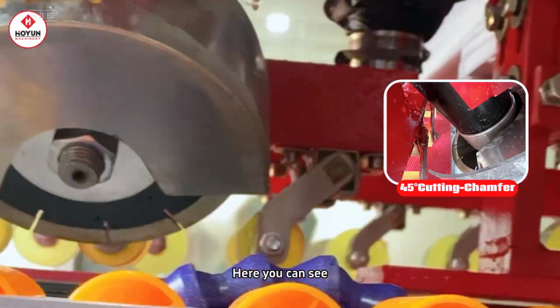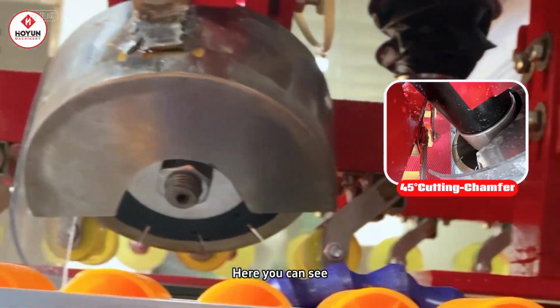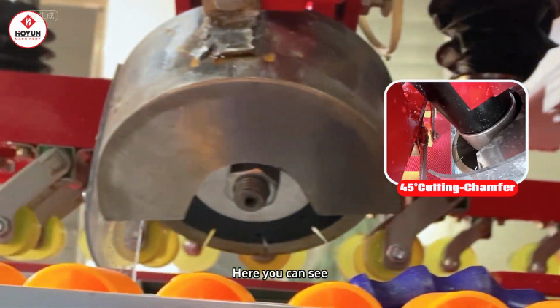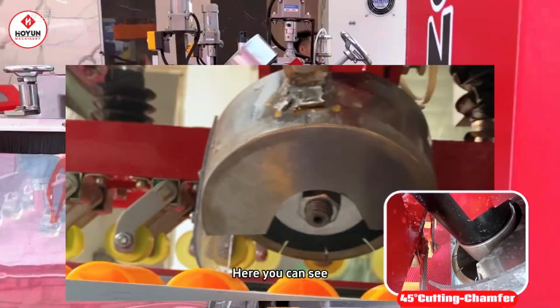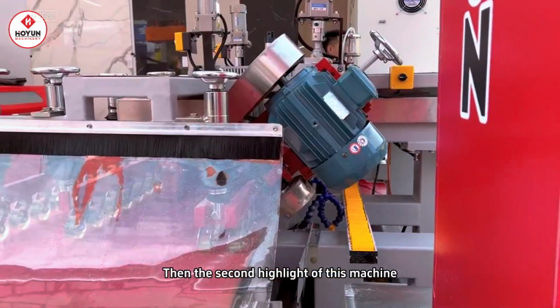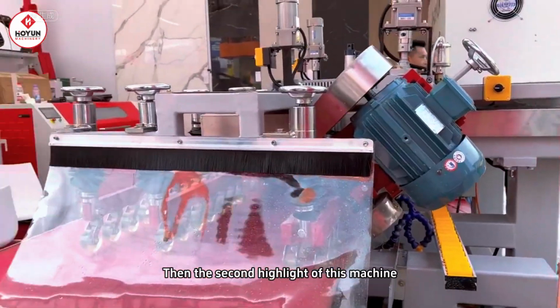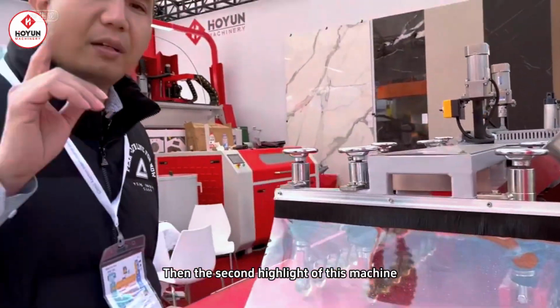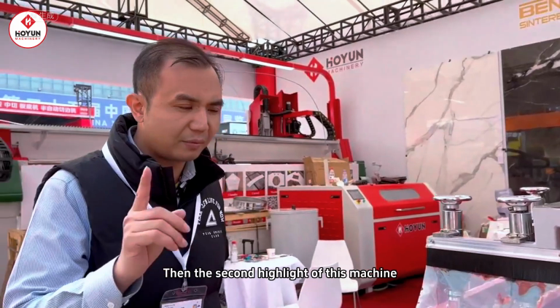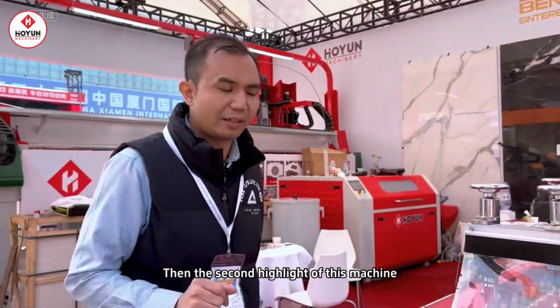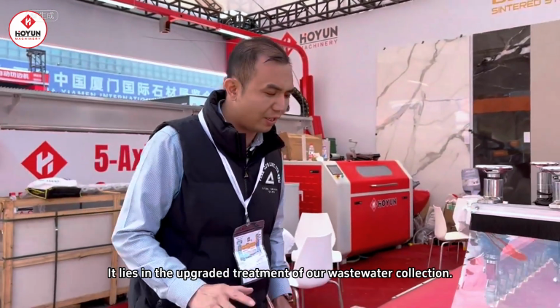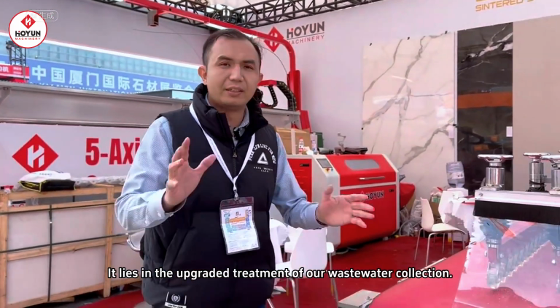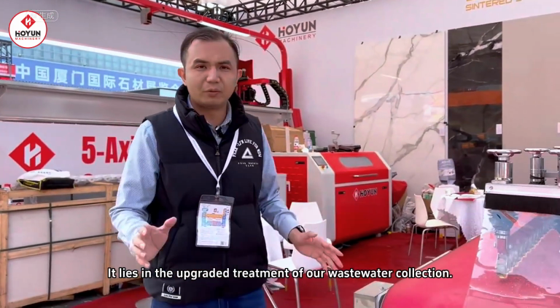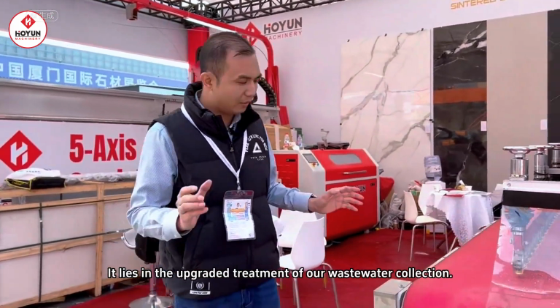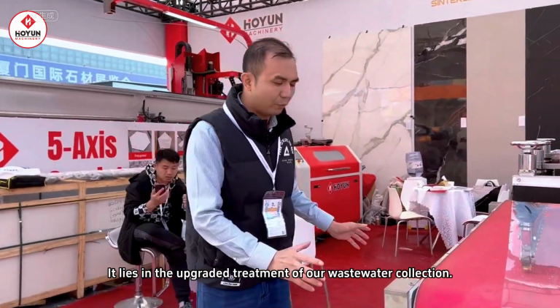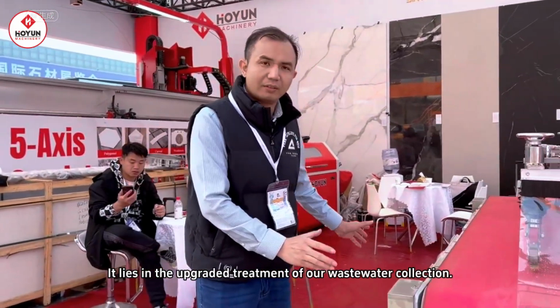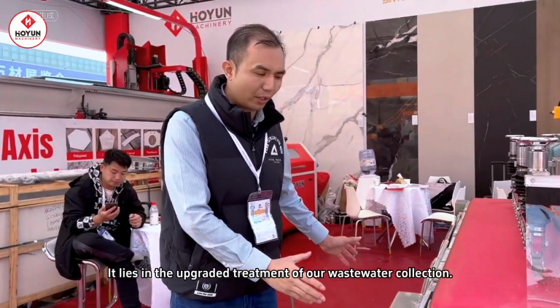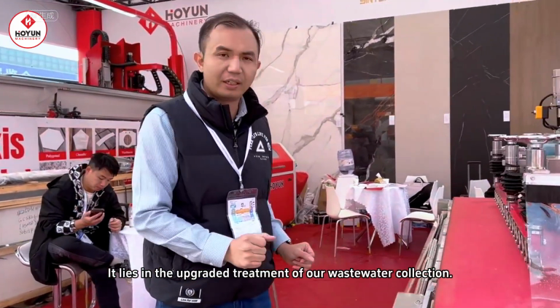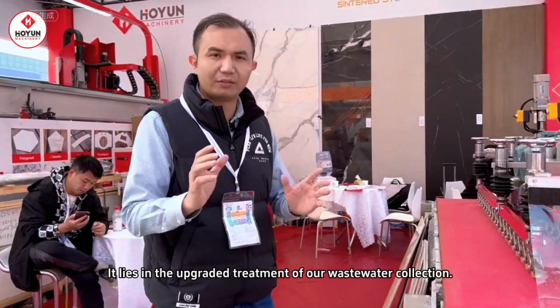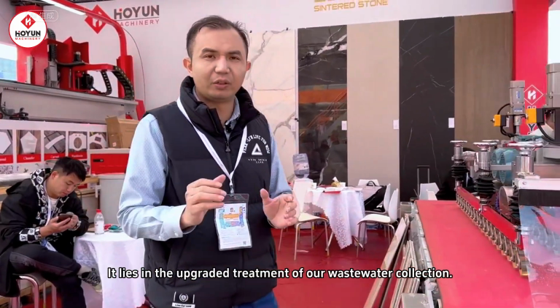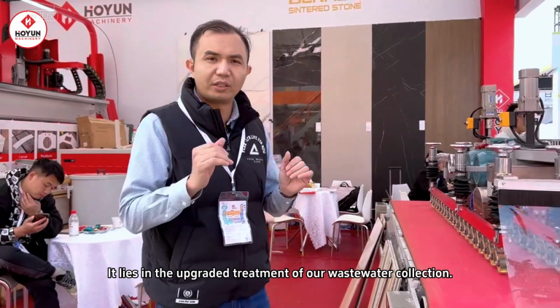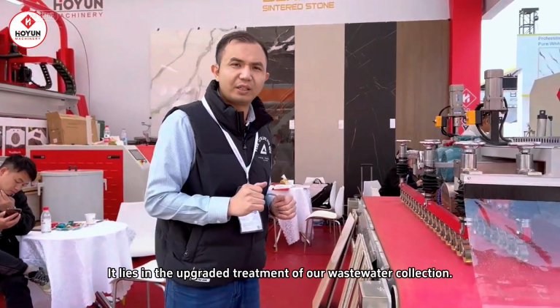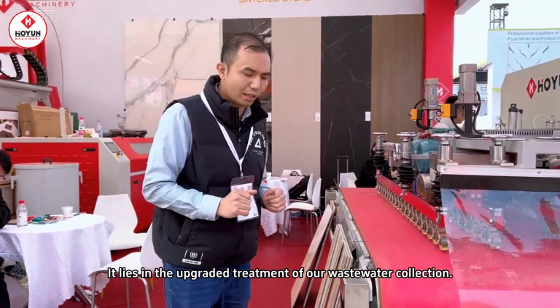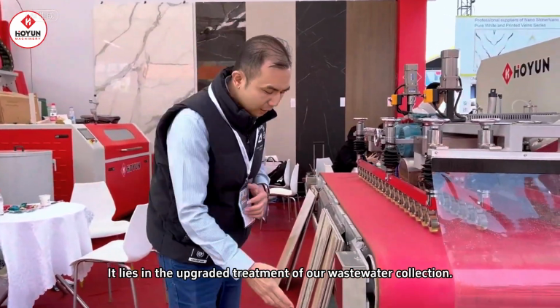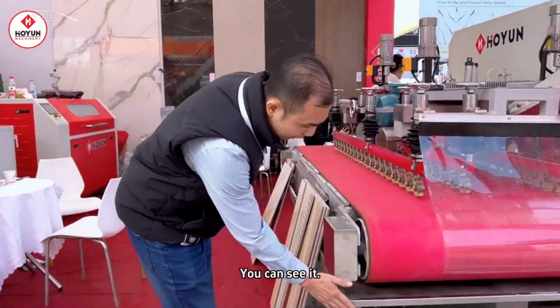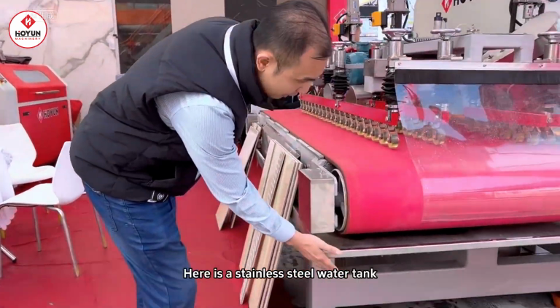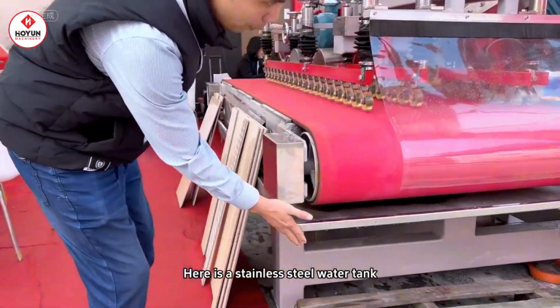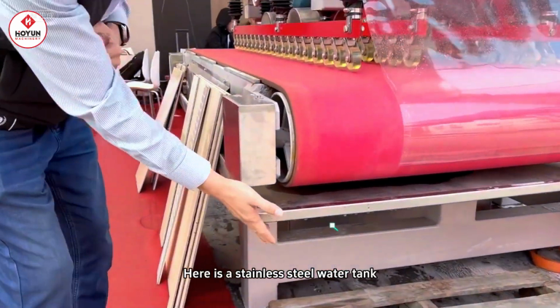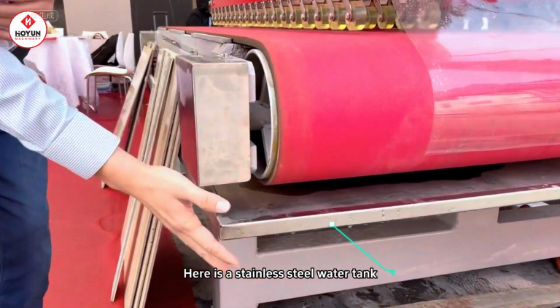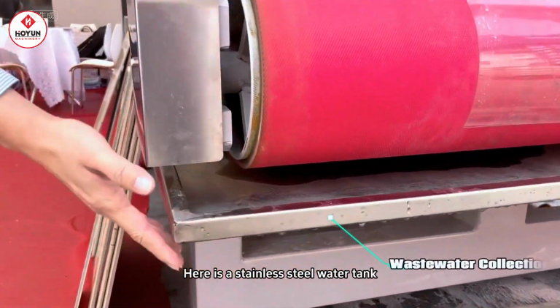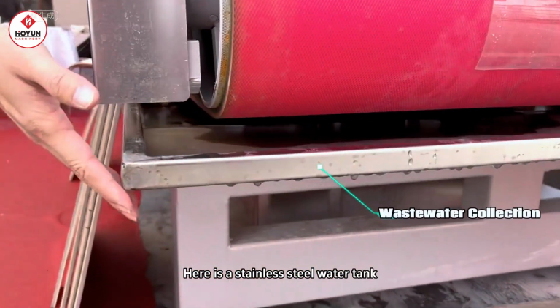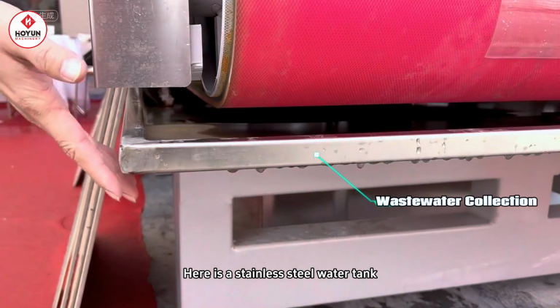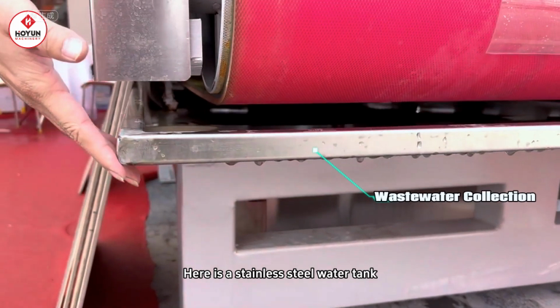The second highlight of this machine is that we have upgraded the water collection system. You can see here is a stainless steel water collection tank.